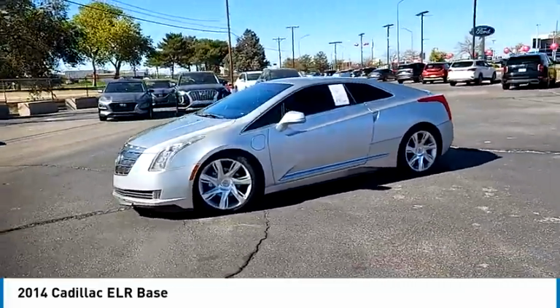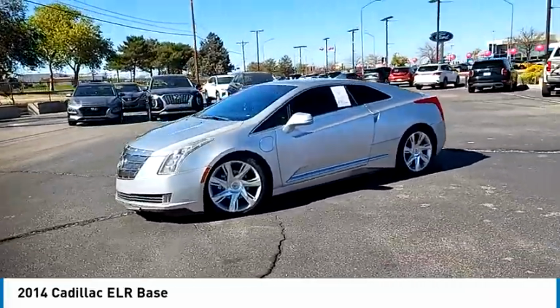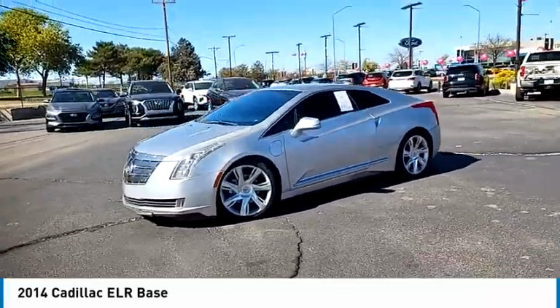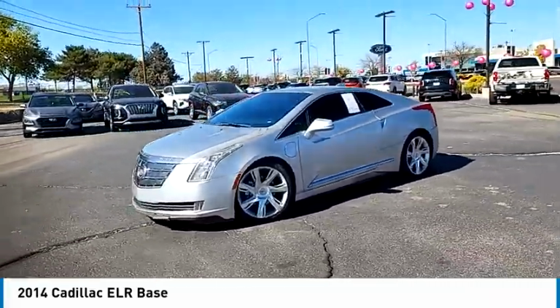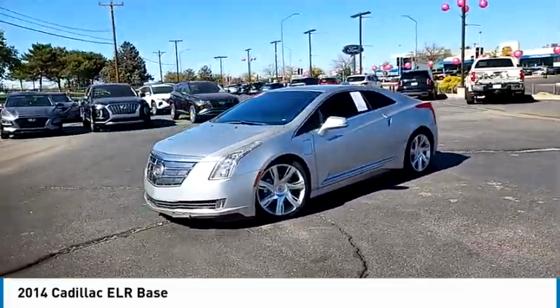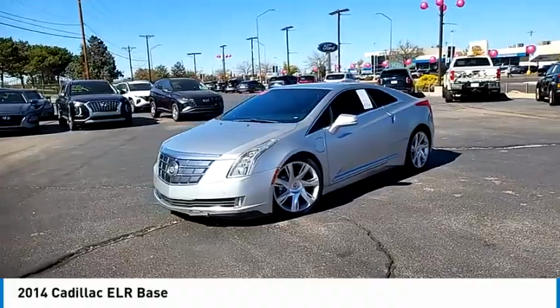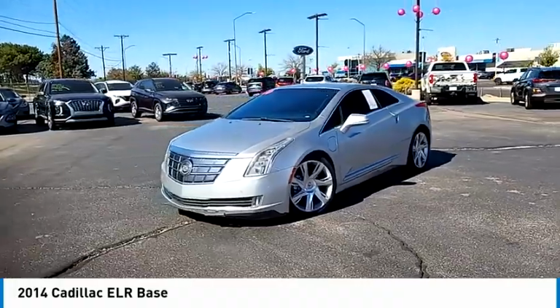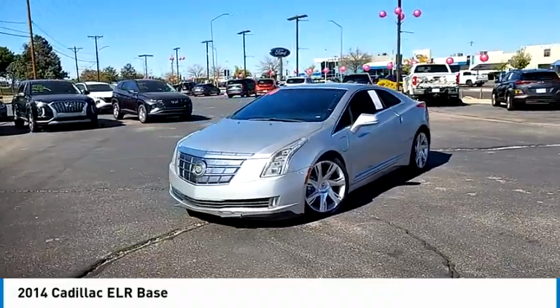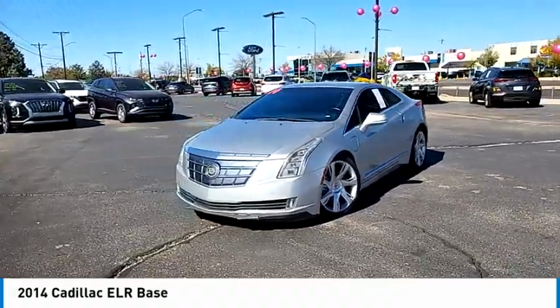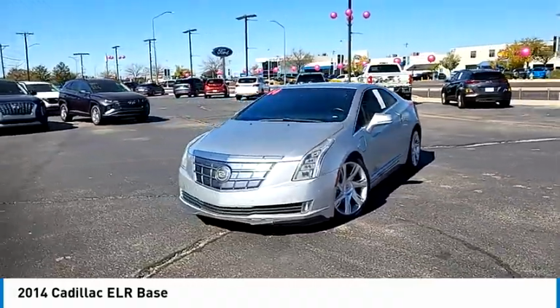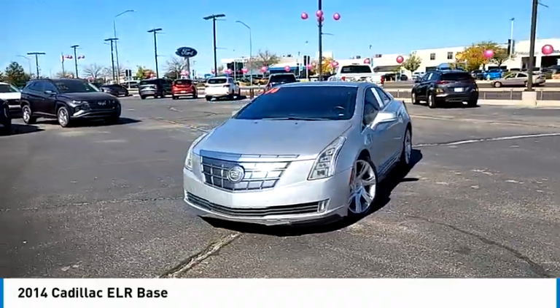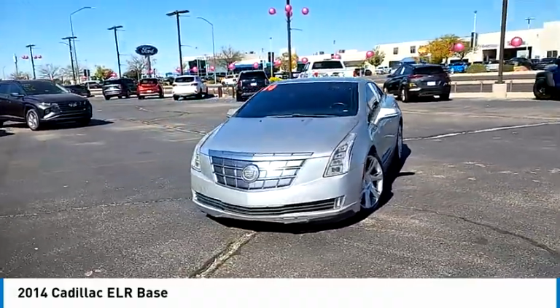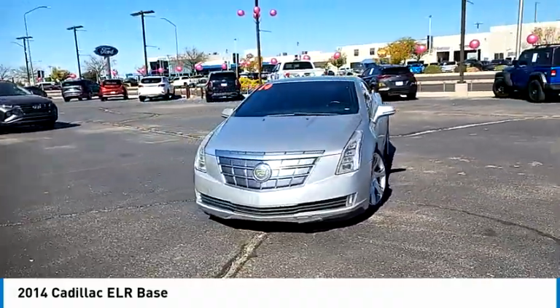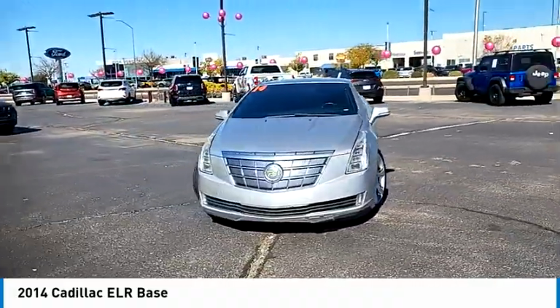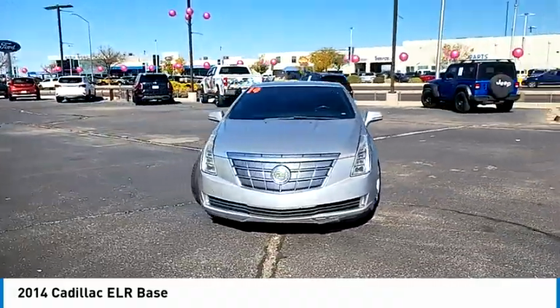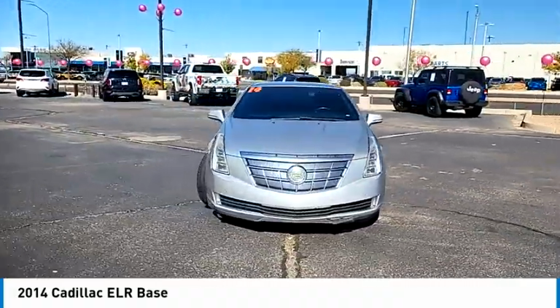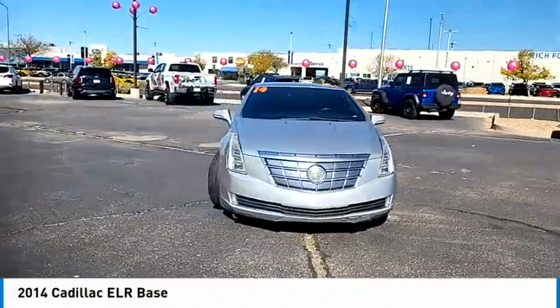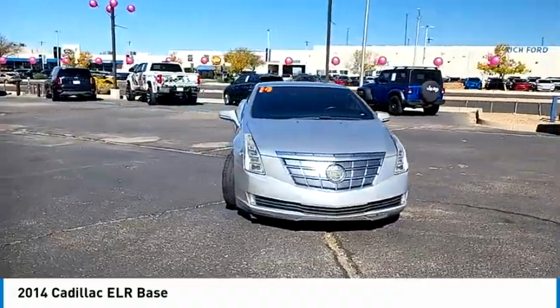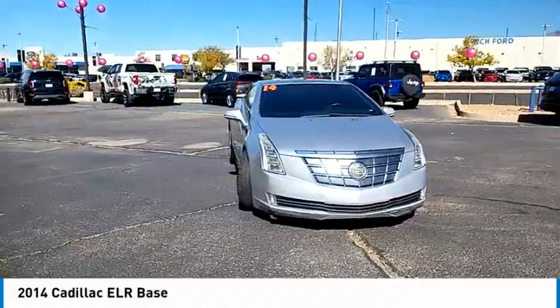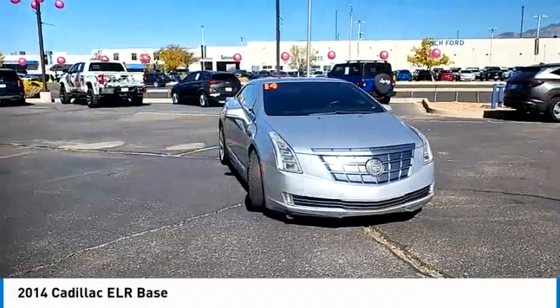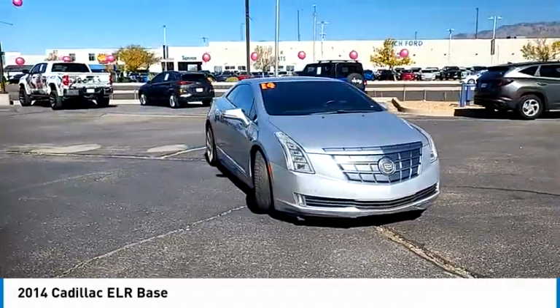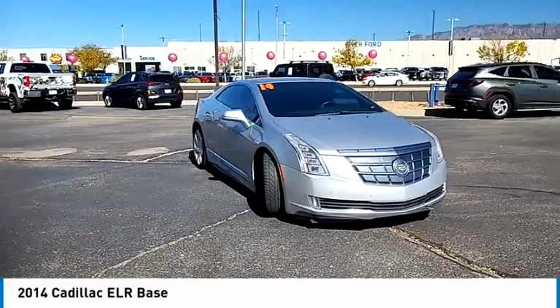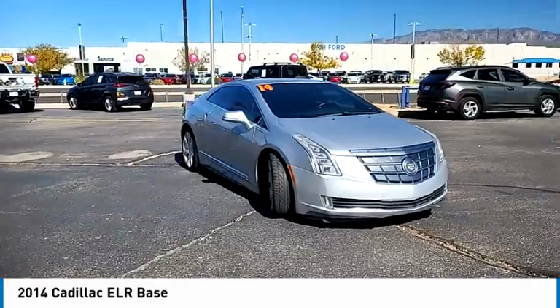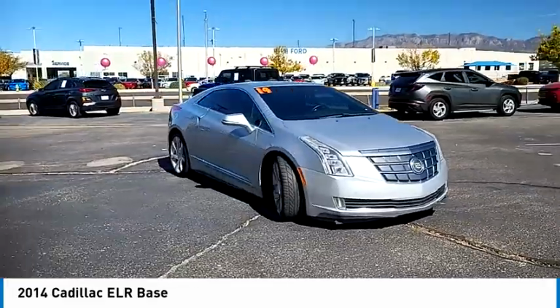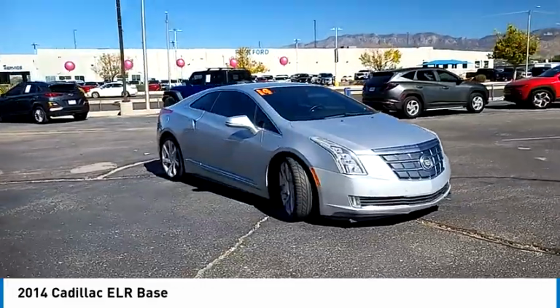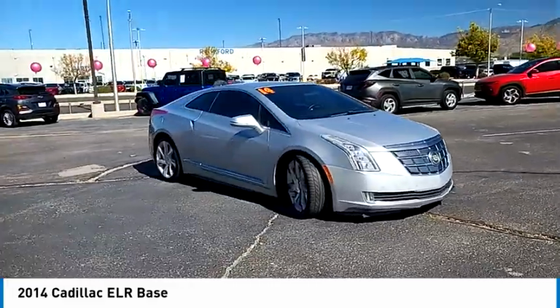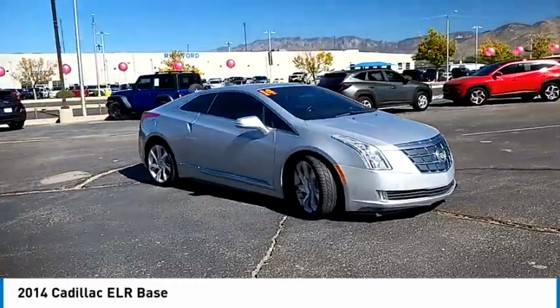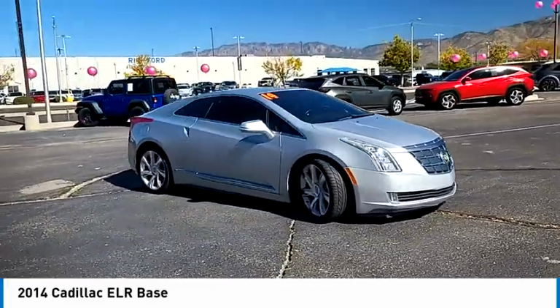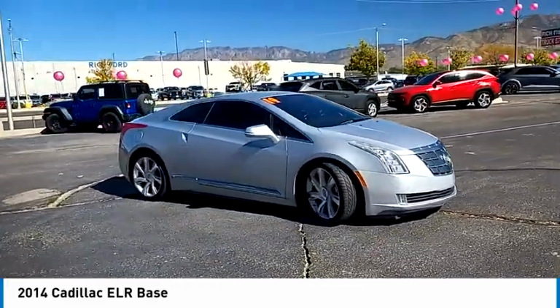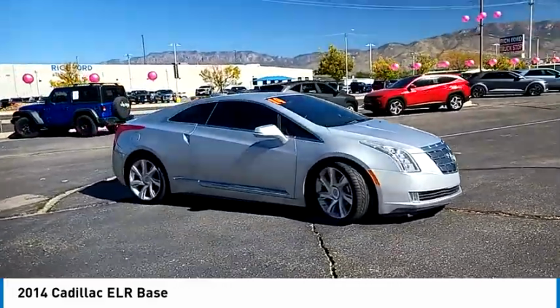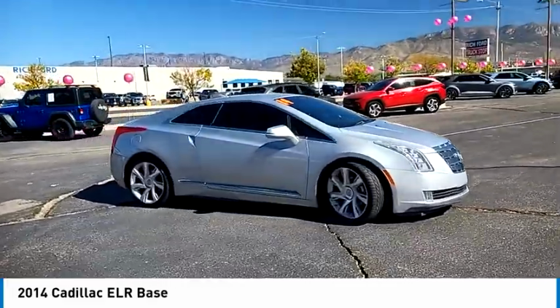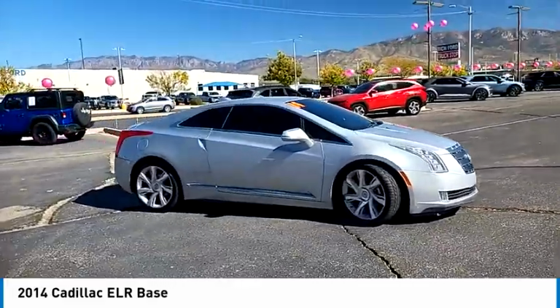In addition to the beautiful interior and exterior features, it also provides you with the efficiency you'd expect from a hybrid vehicle. This vehicle has less than 50,000 miles.